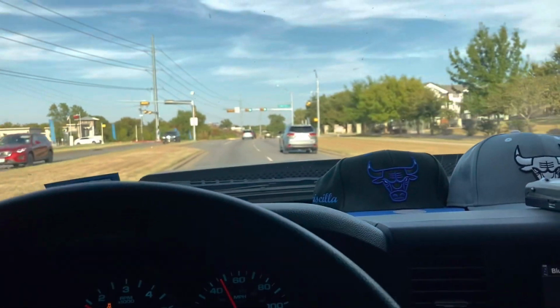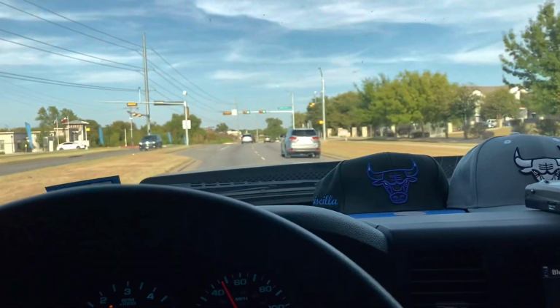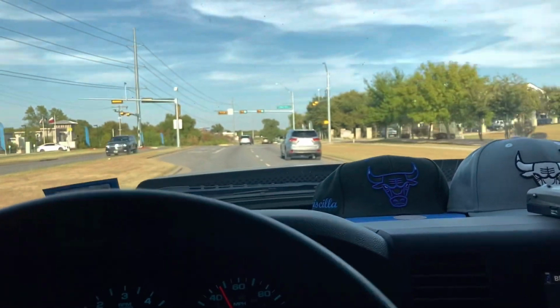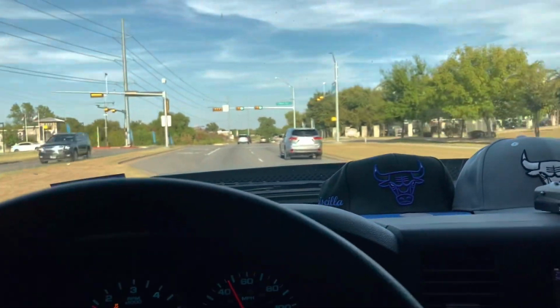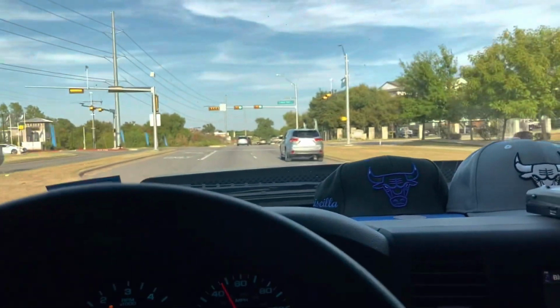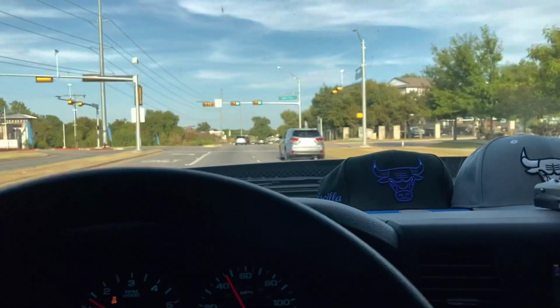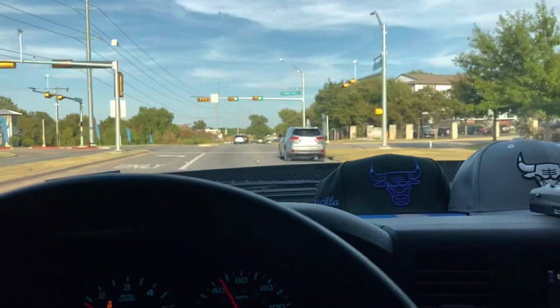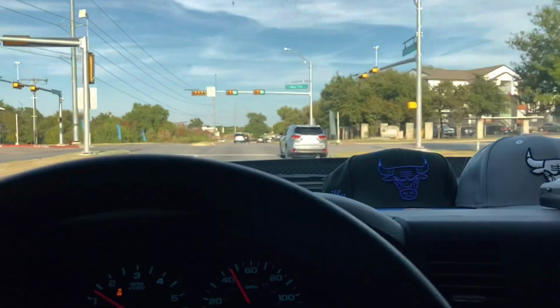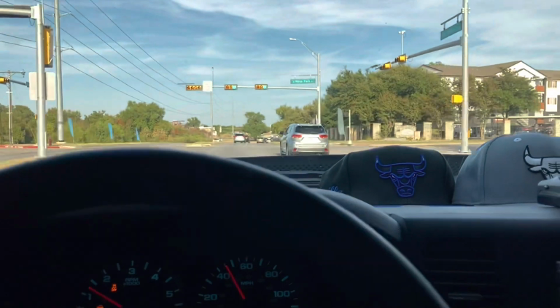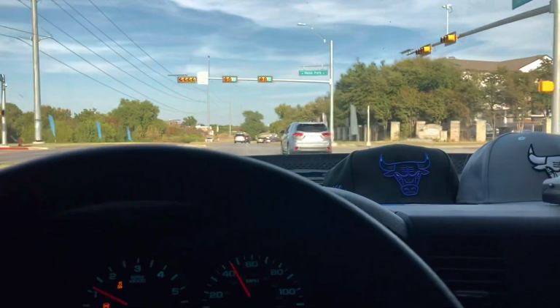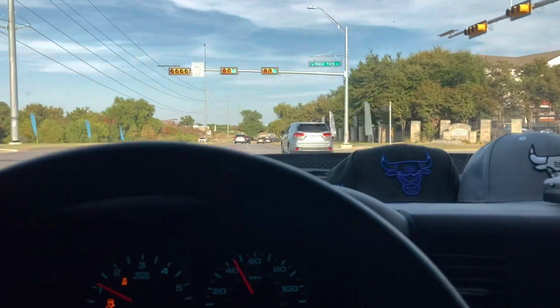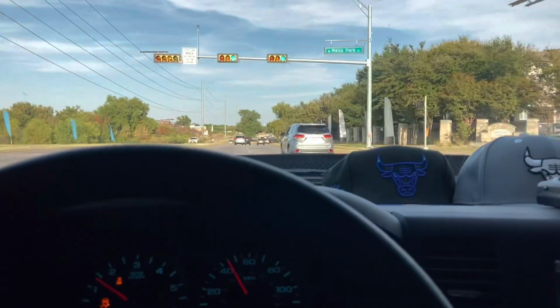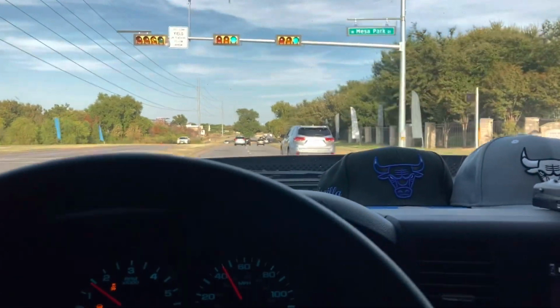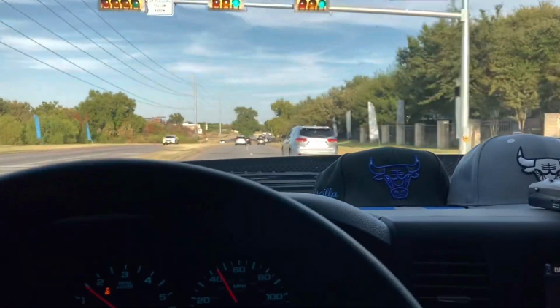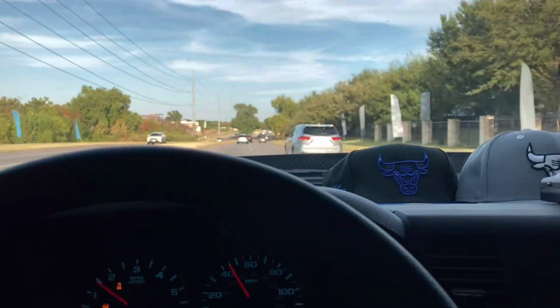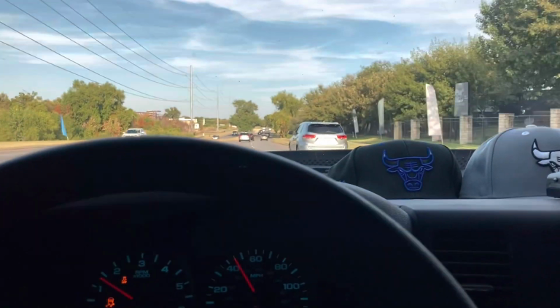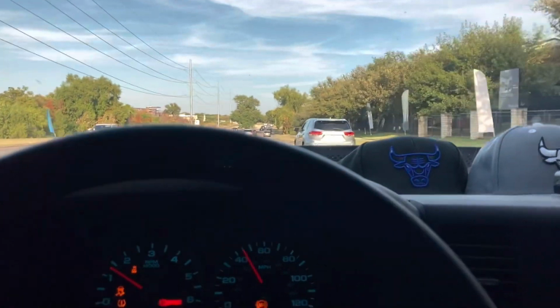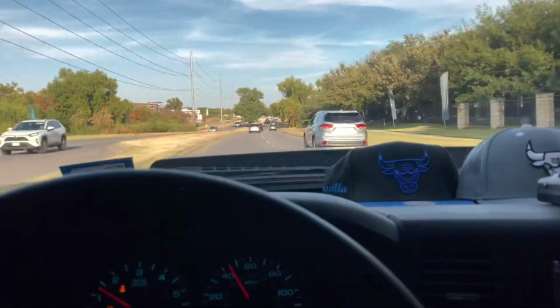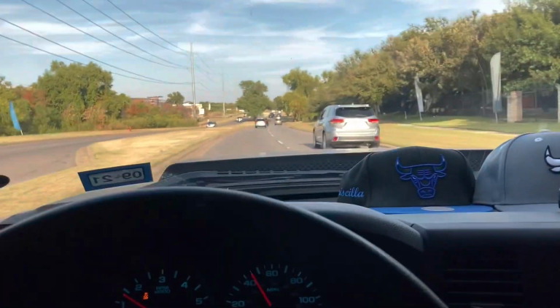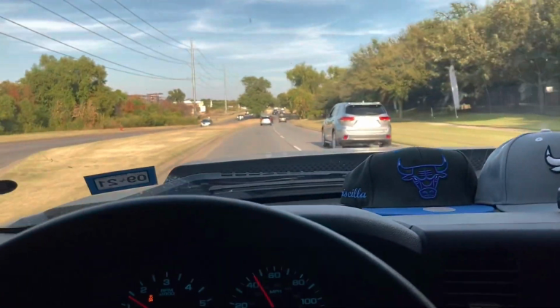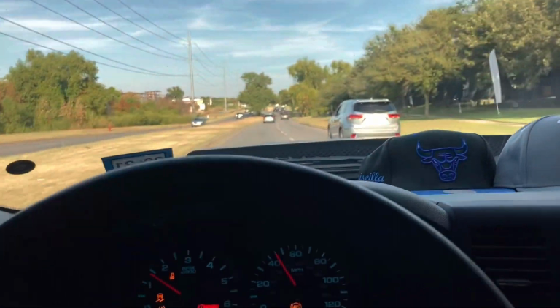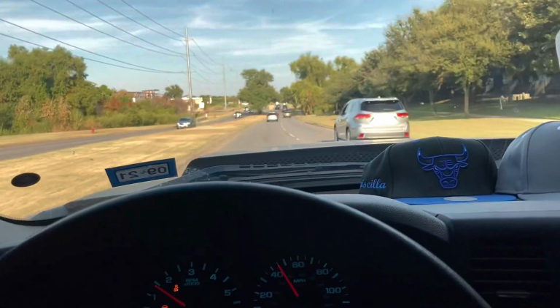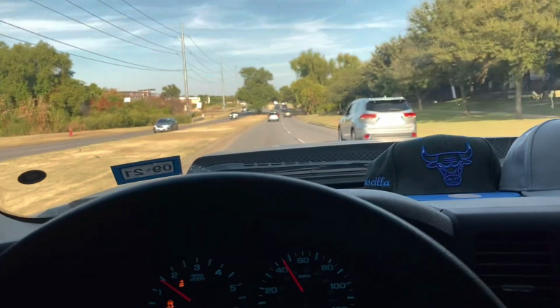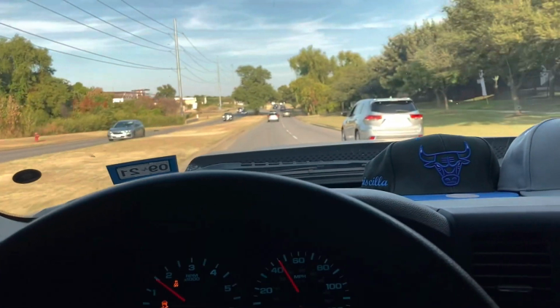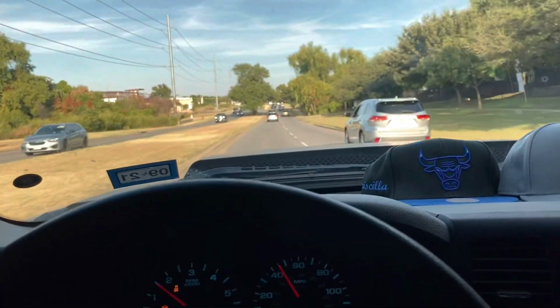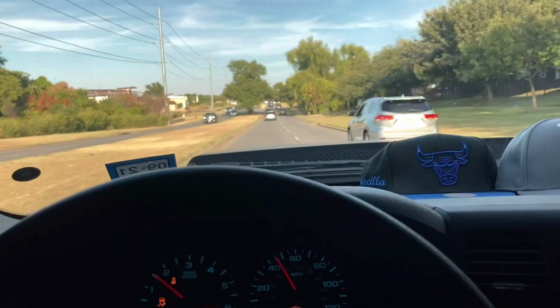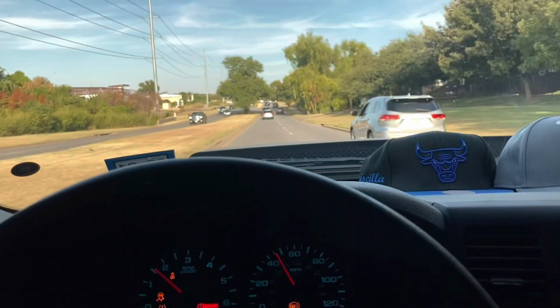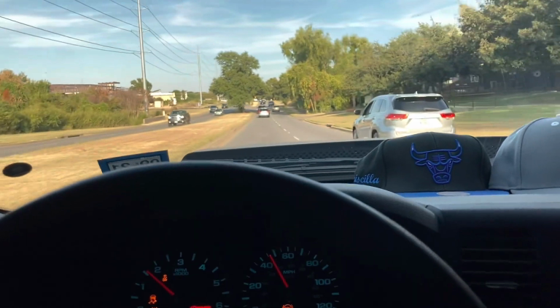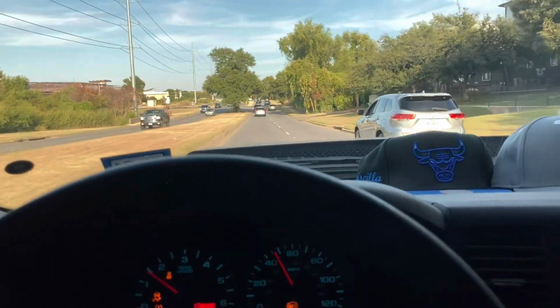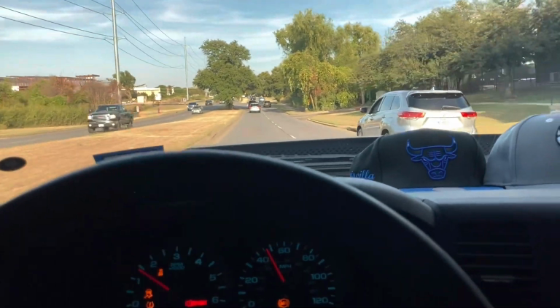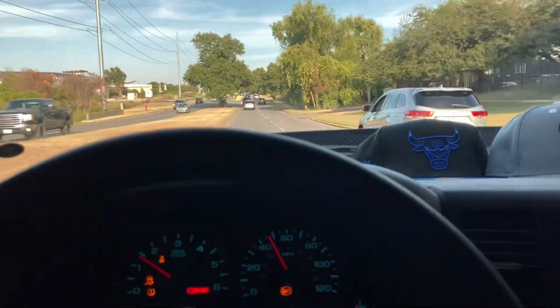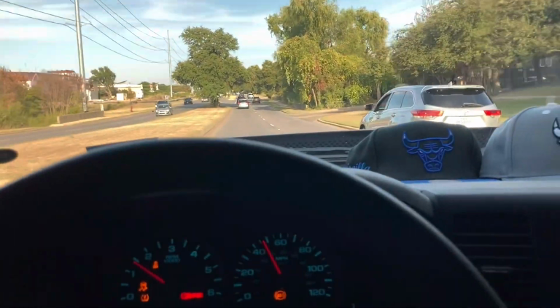So yeah, next paycheck I'm gonna get a C-notch on it because I can't be riding like this. Can't even hold the camera still.